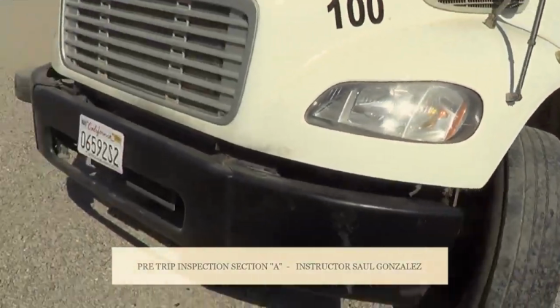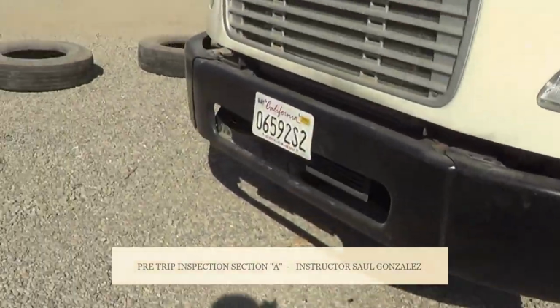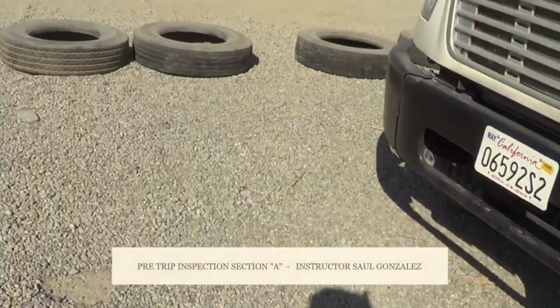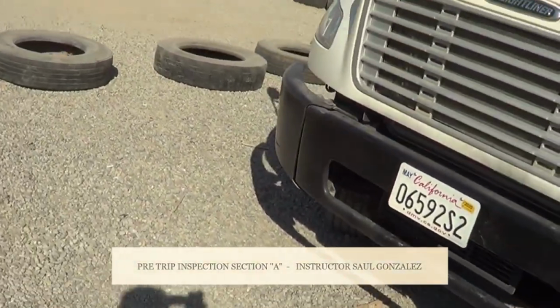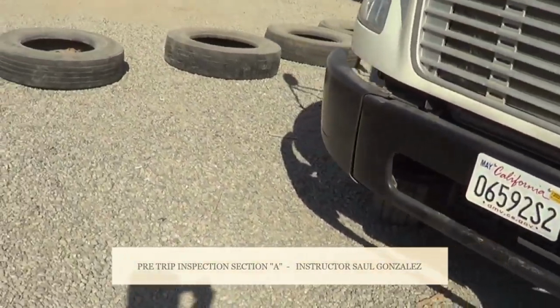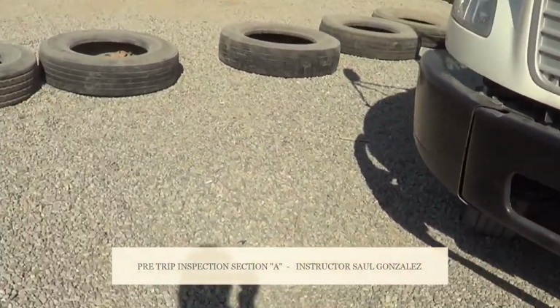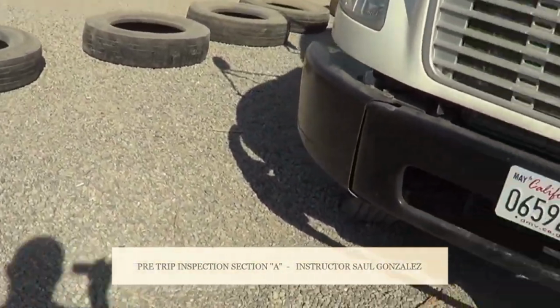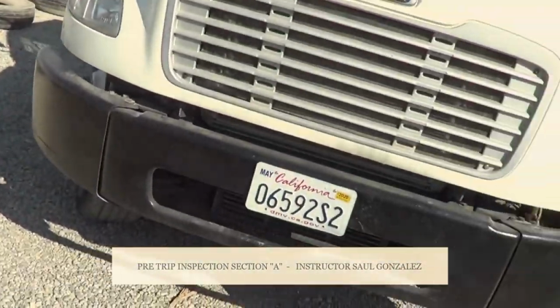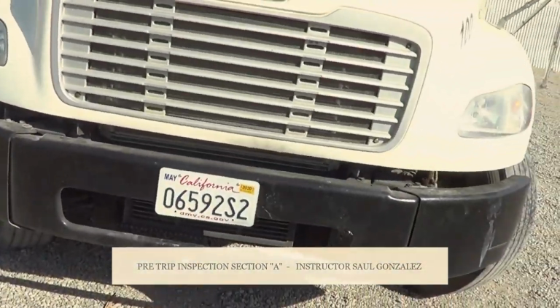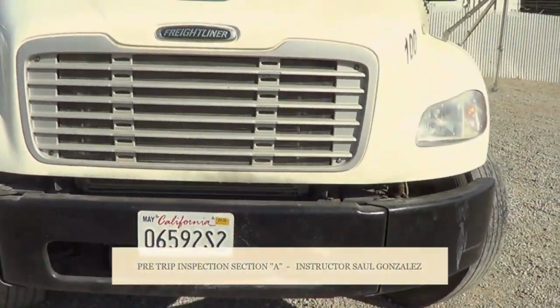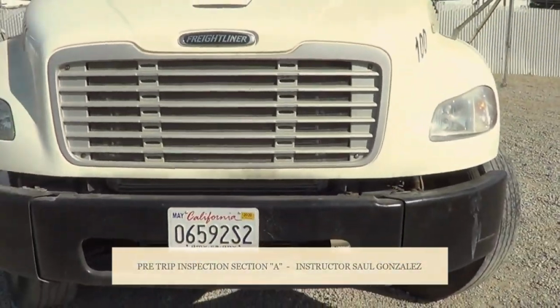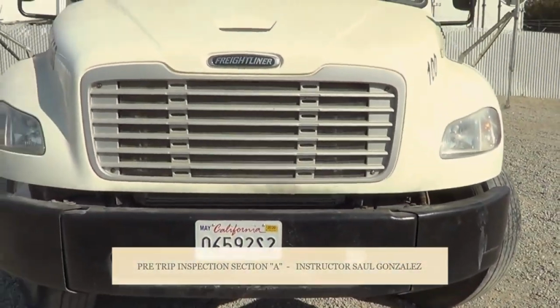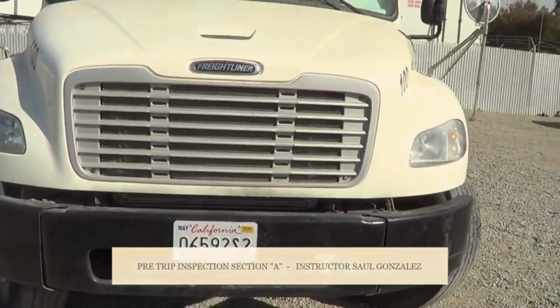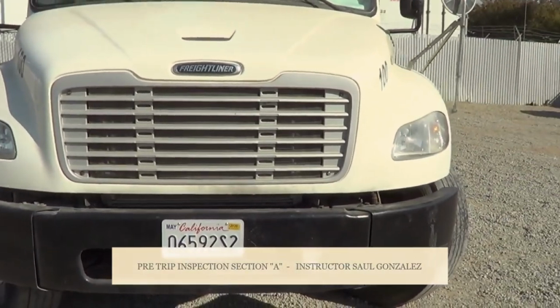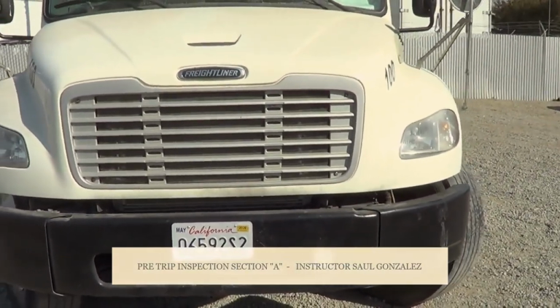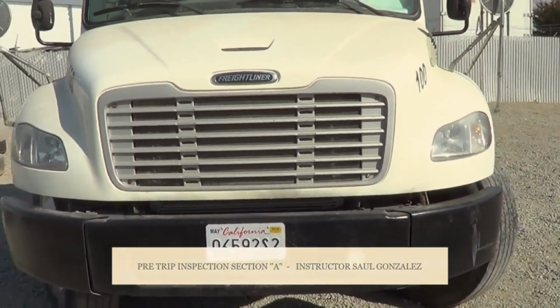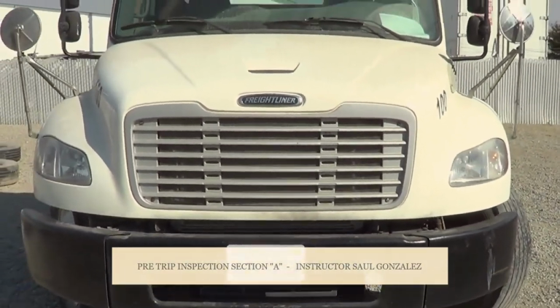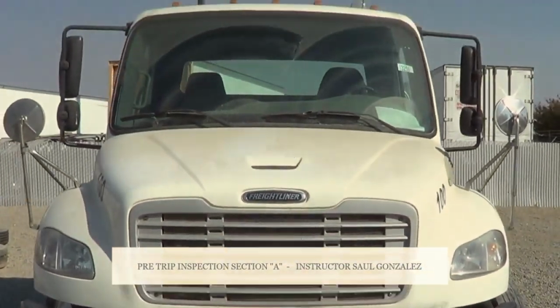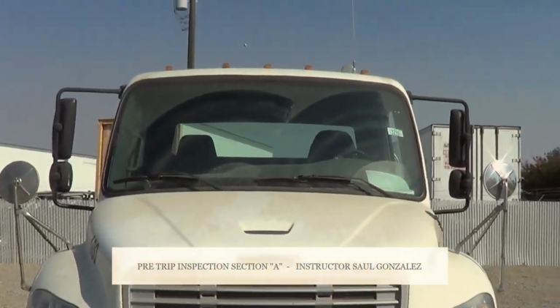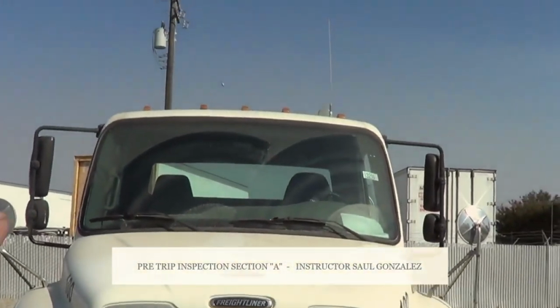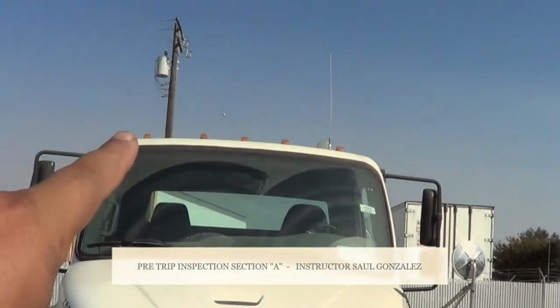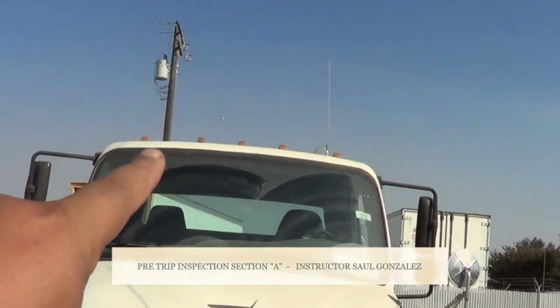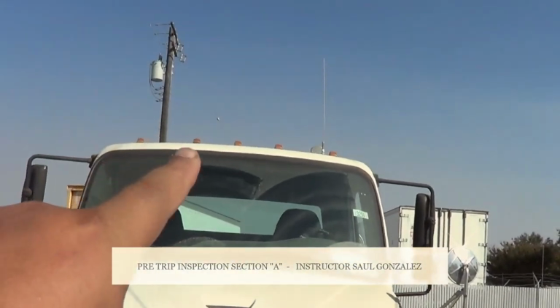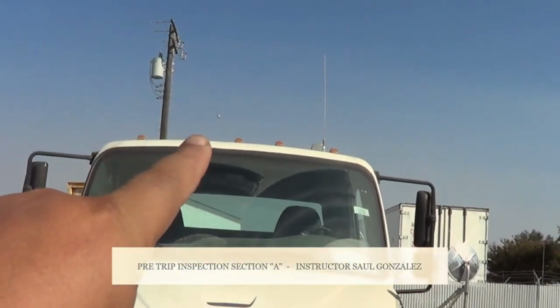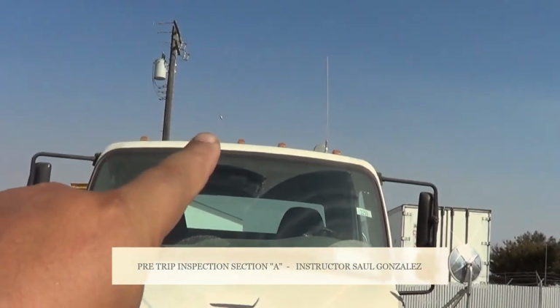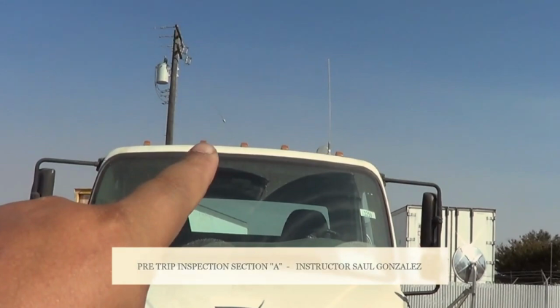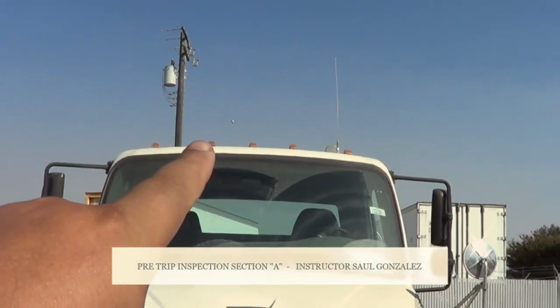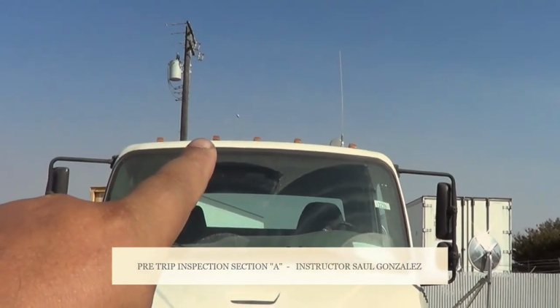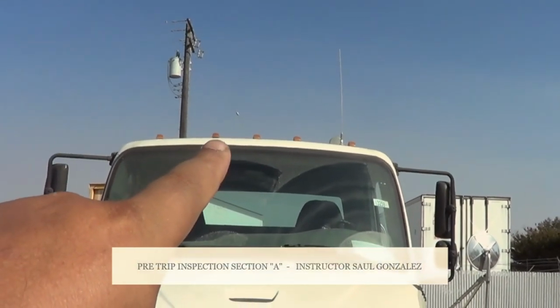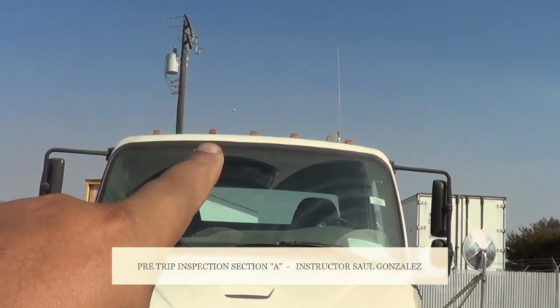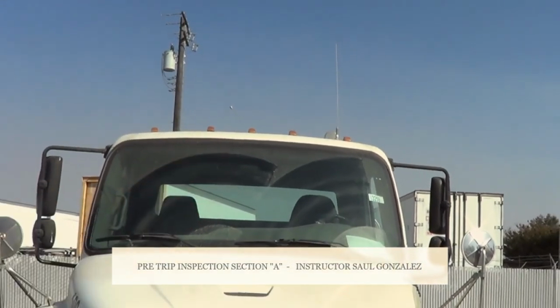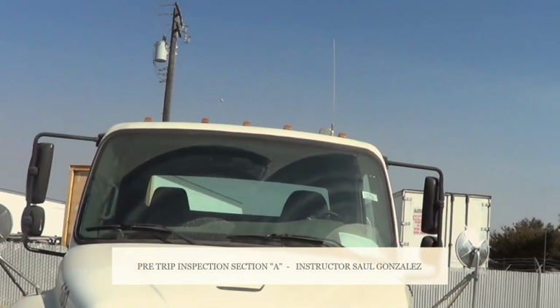So the A pre-trip — I will detail my pre-trip because I want to get all my points. First thing I want to mention is my clearance lights. They're amber in color, they're not cracked or broken, they're securely mounted, no missing hardware.